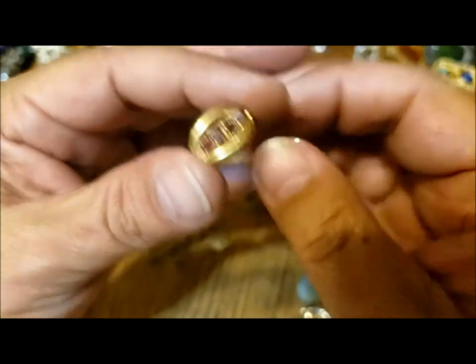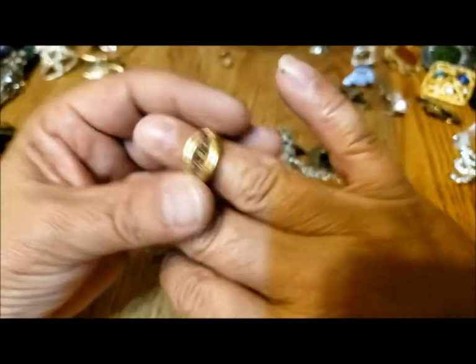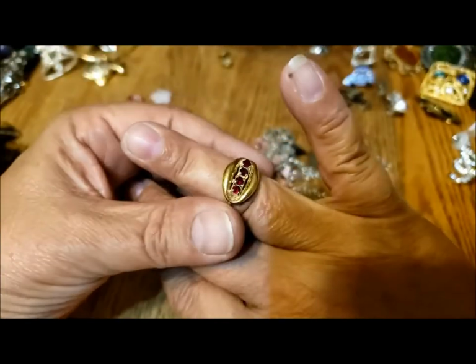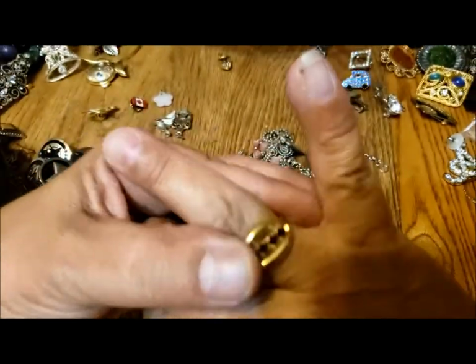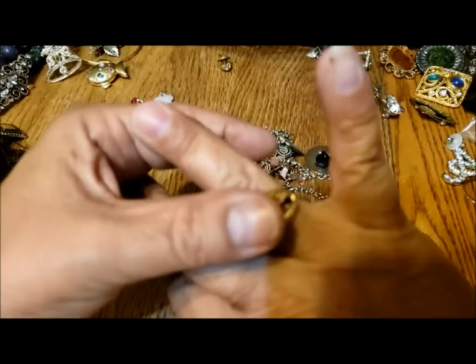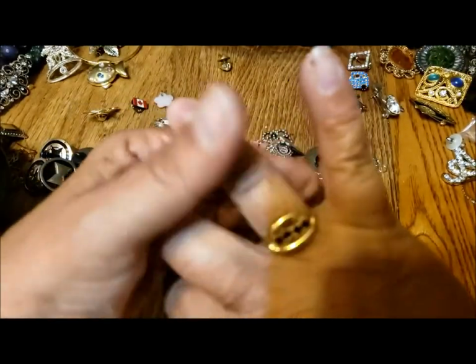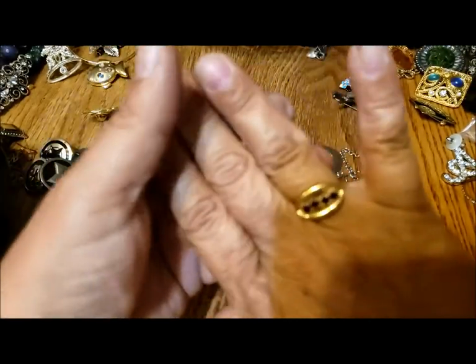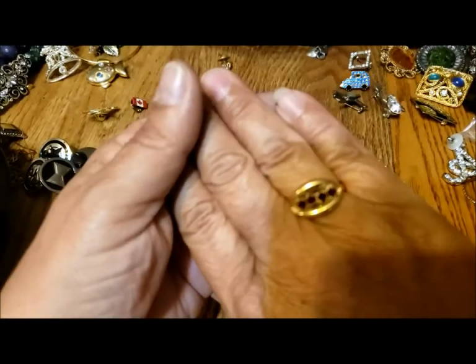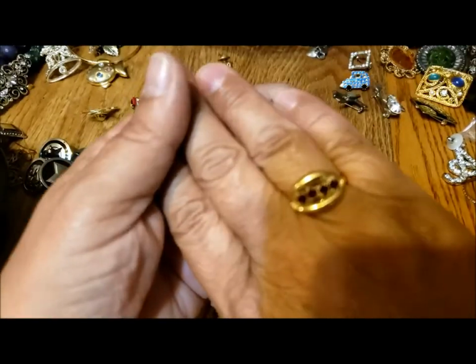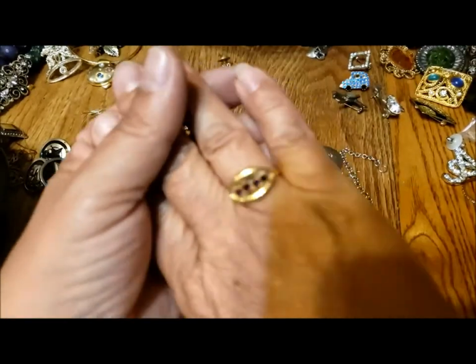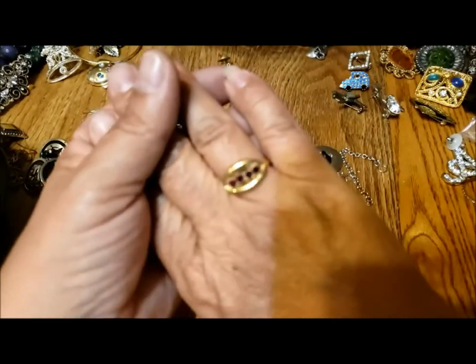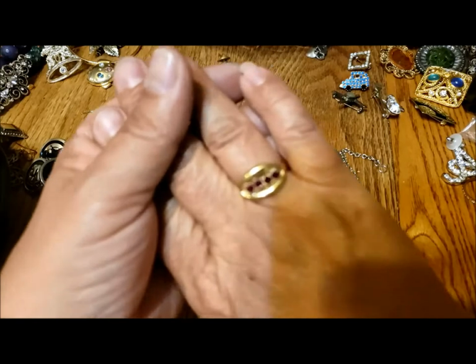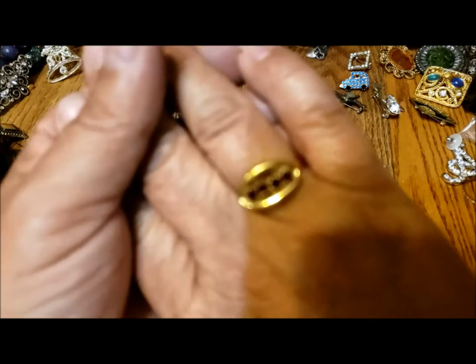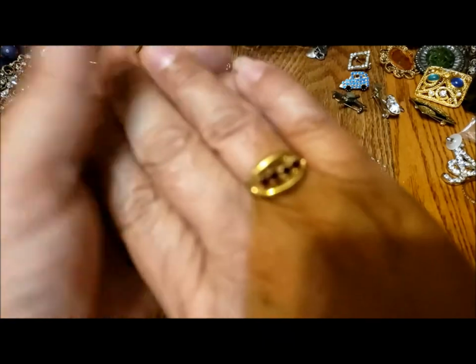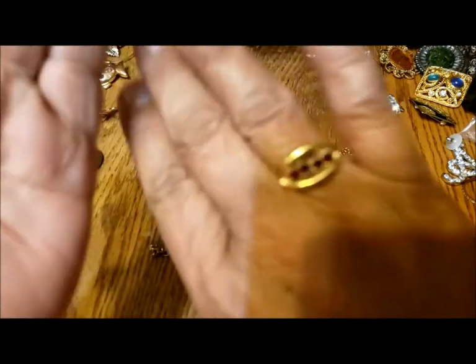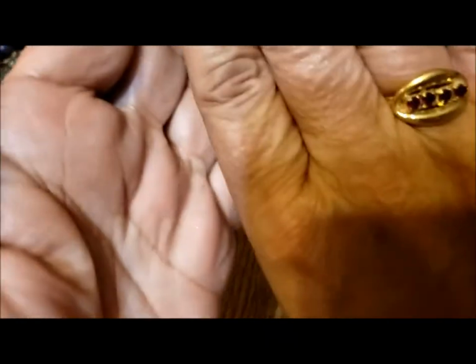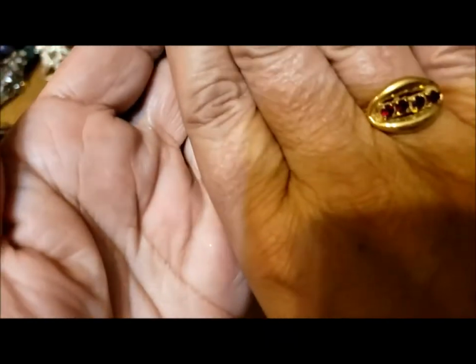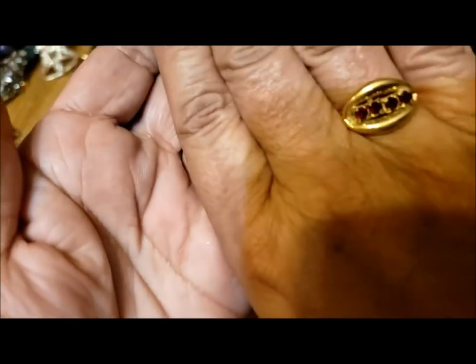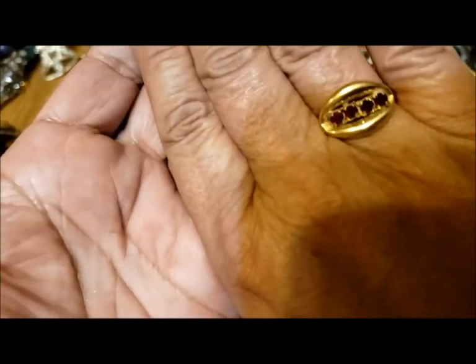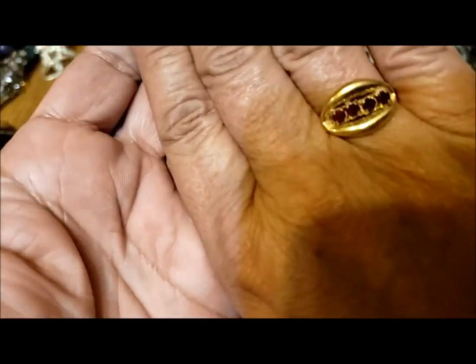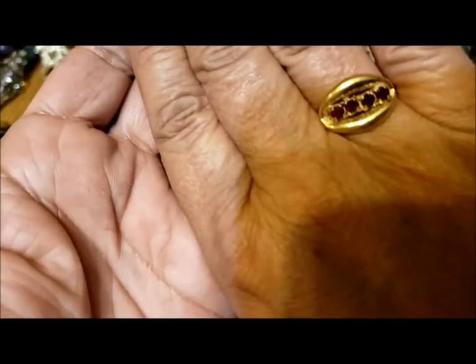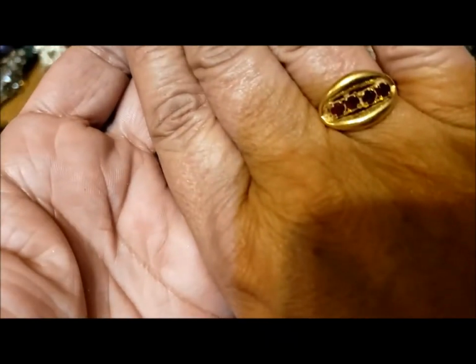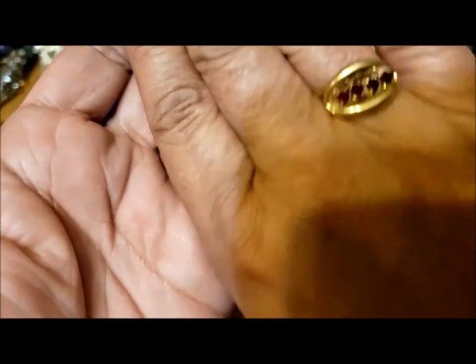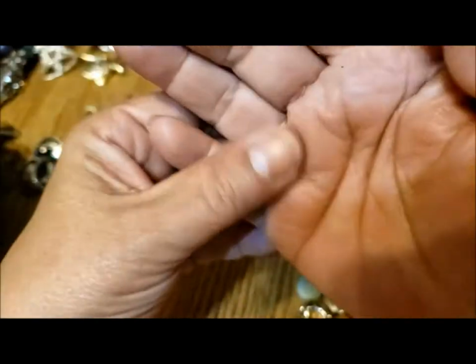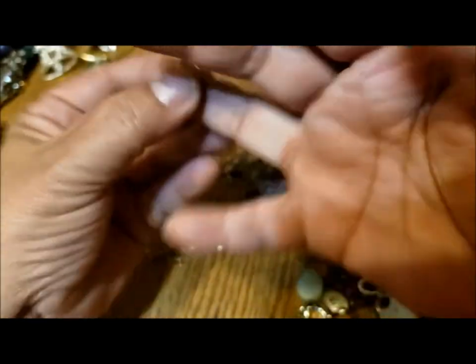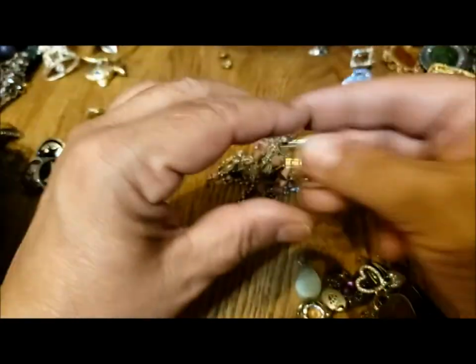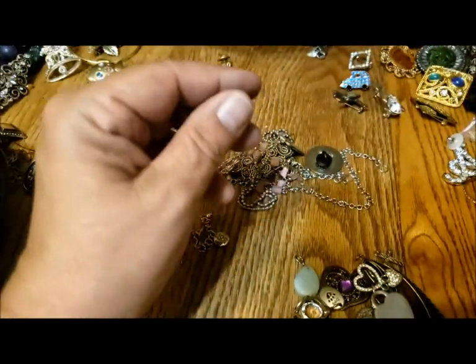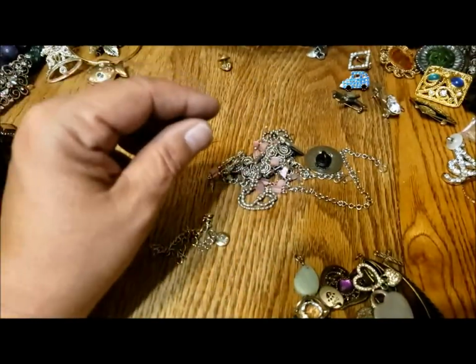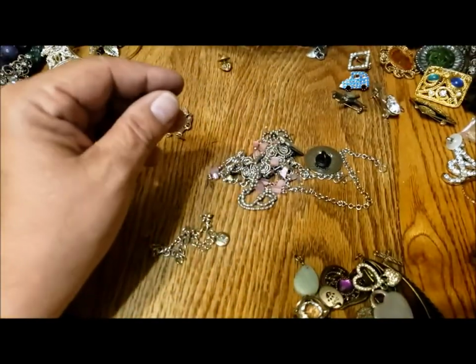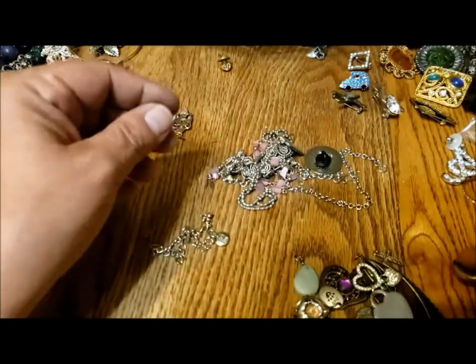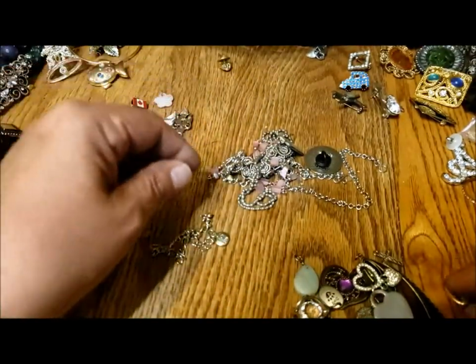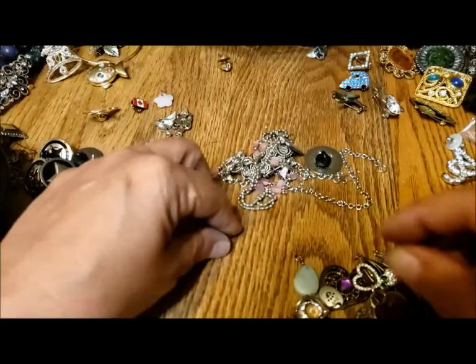So Michelle Lynn — that's a cute little ring. And it fits me. That's always a bonus.